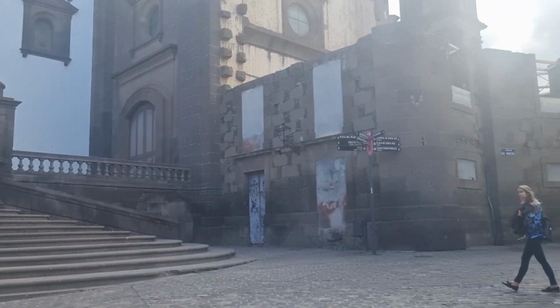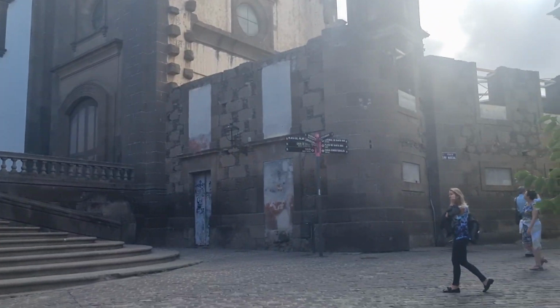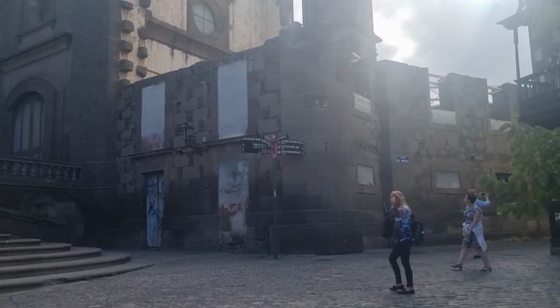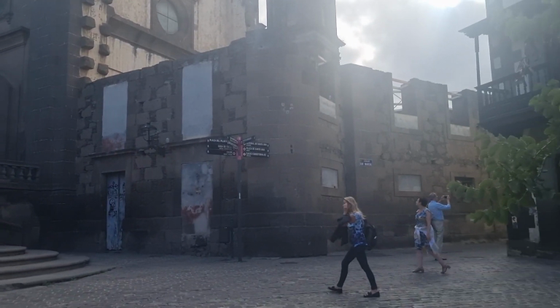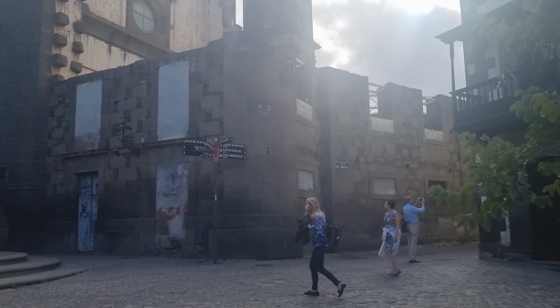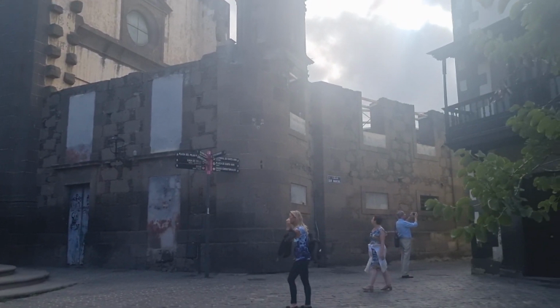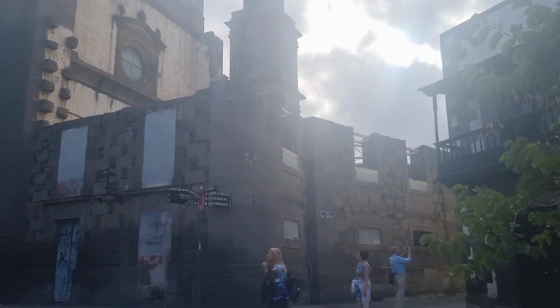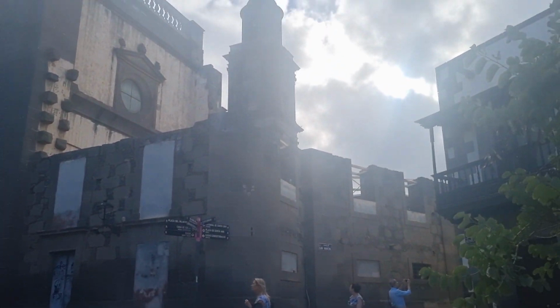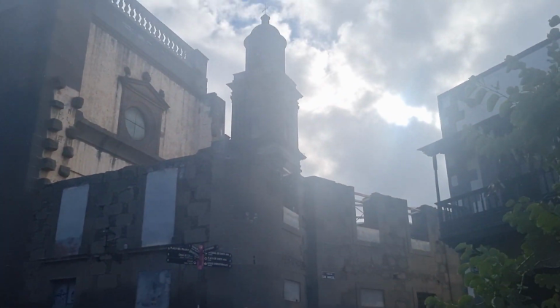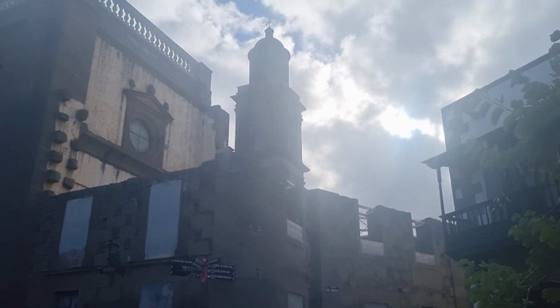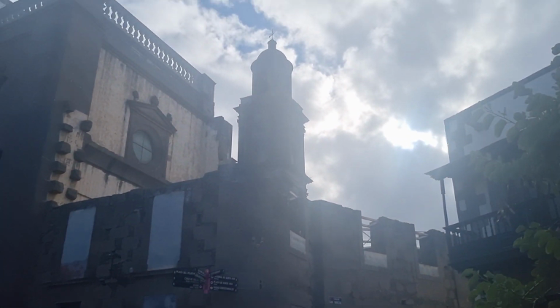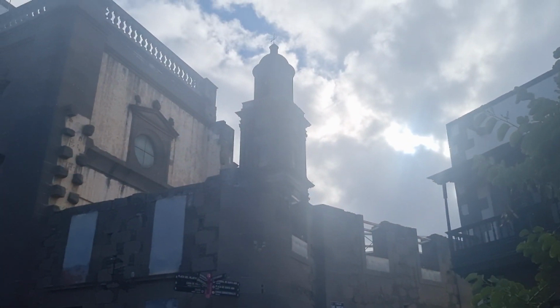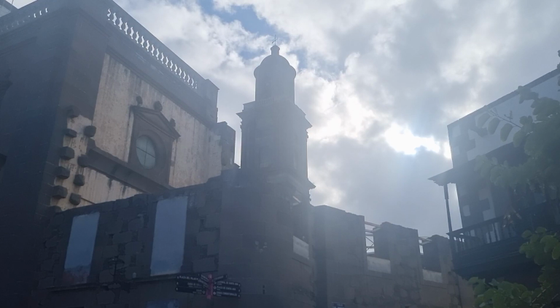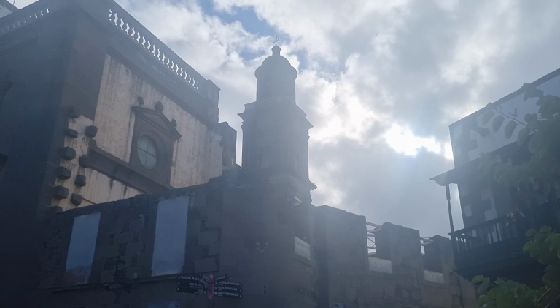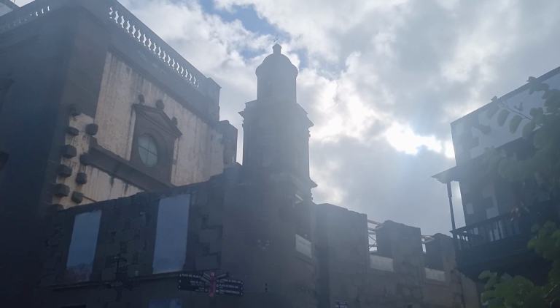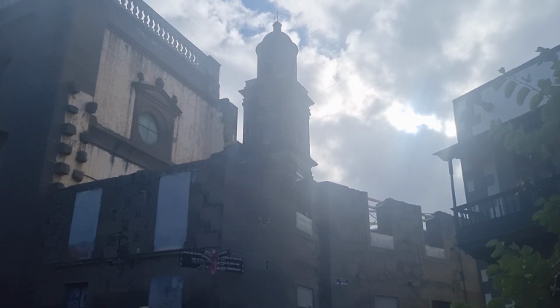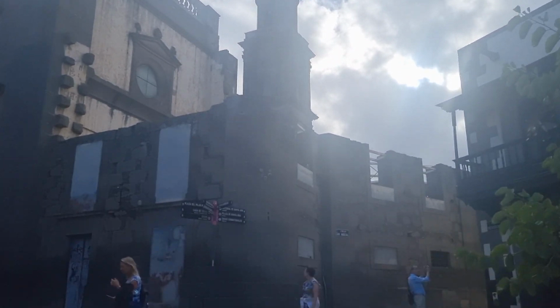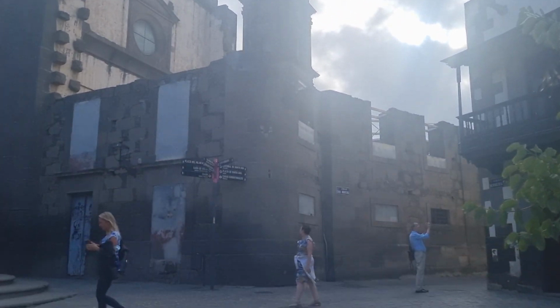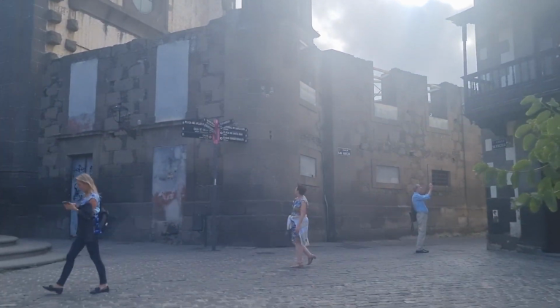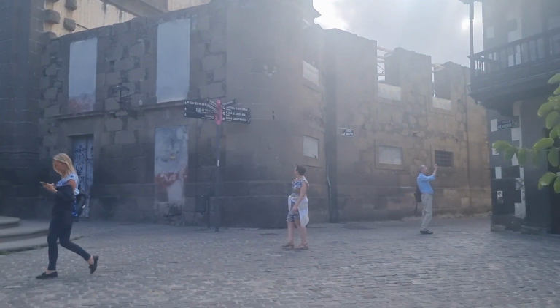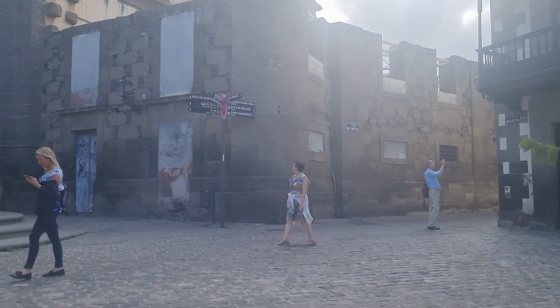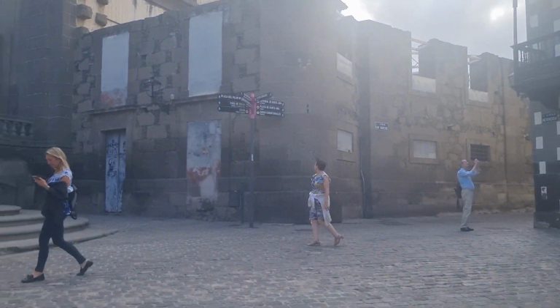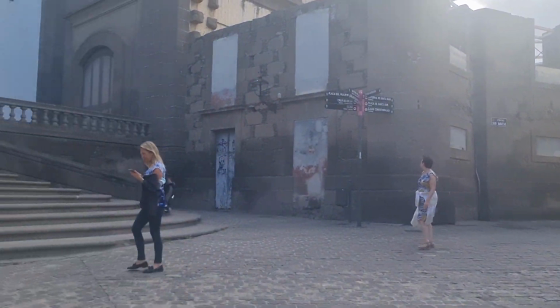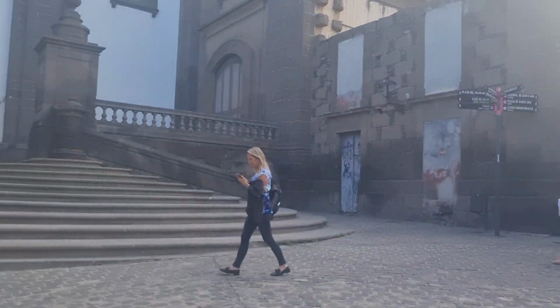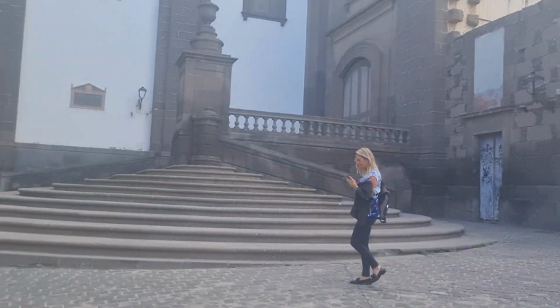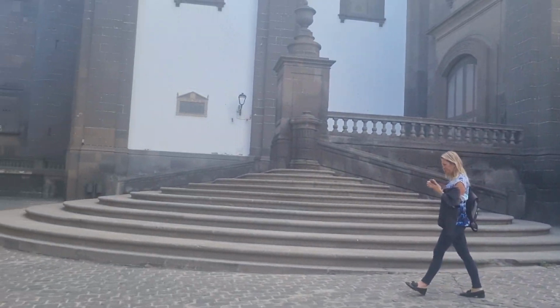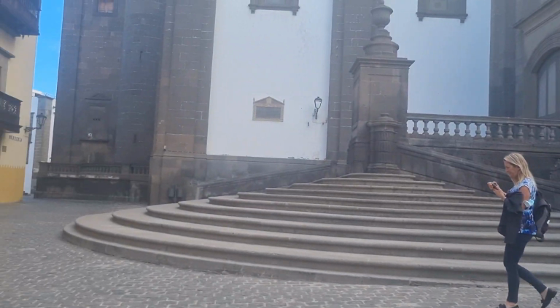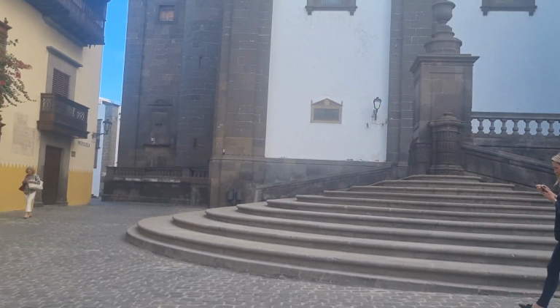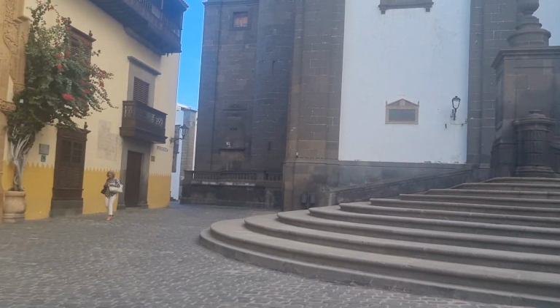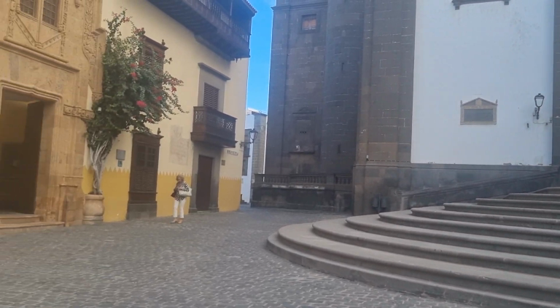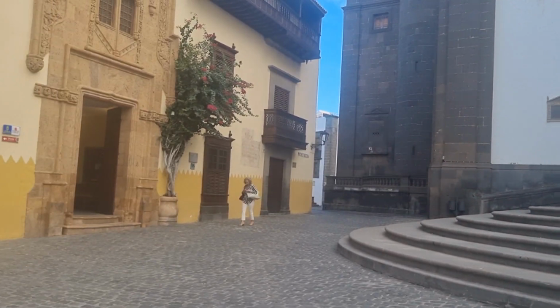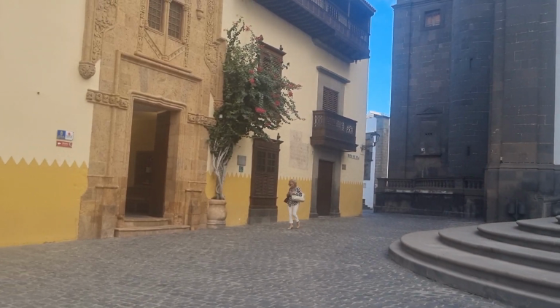The cathedral is just over there as well. The bells have just gone — it's just after four o'clock. It's about 27 degrees I think.